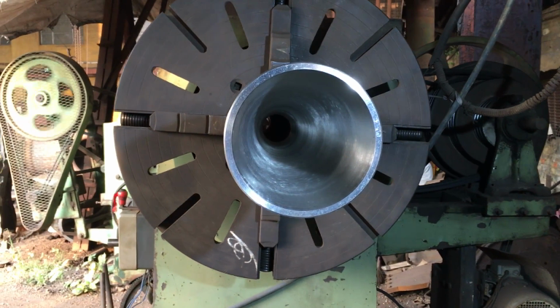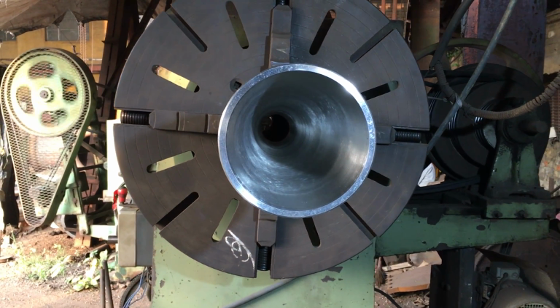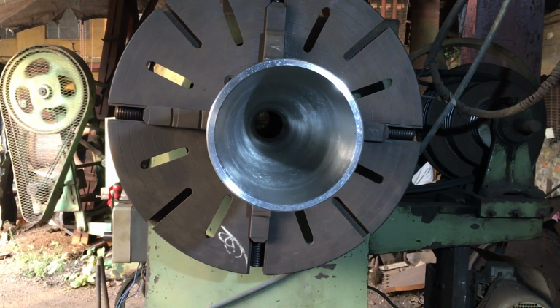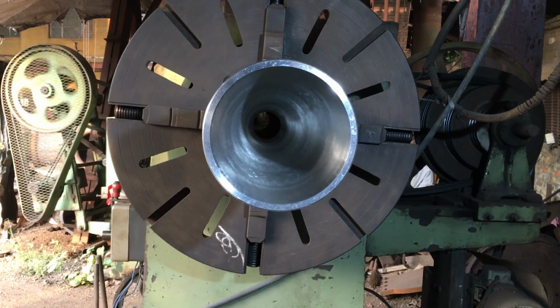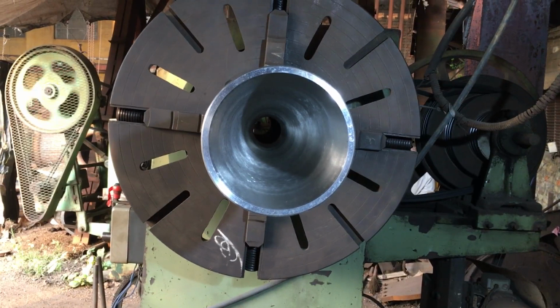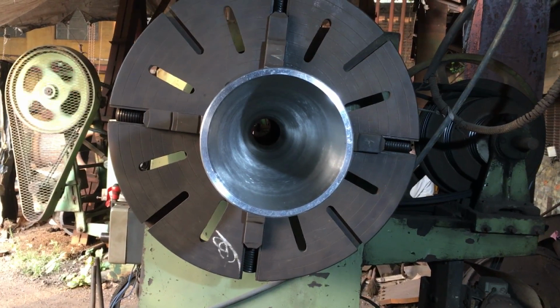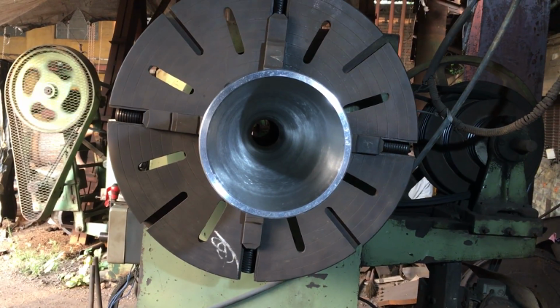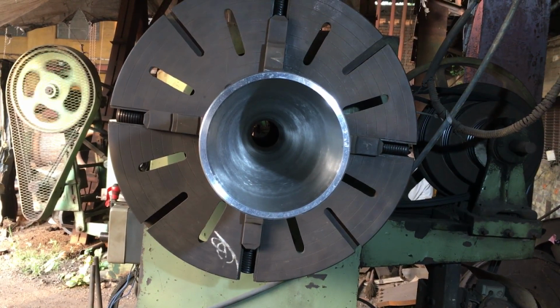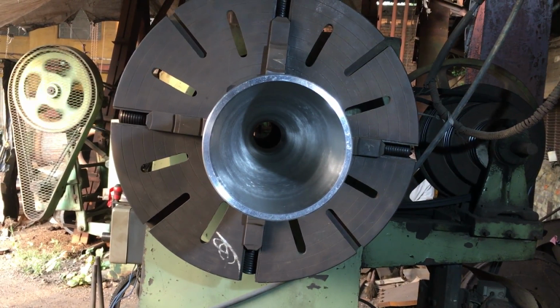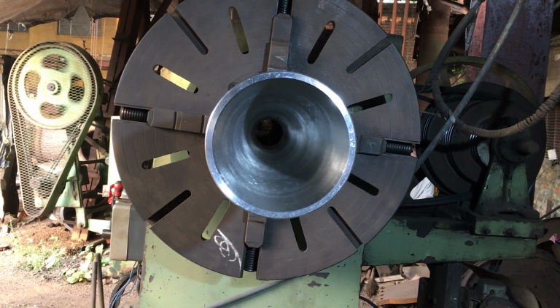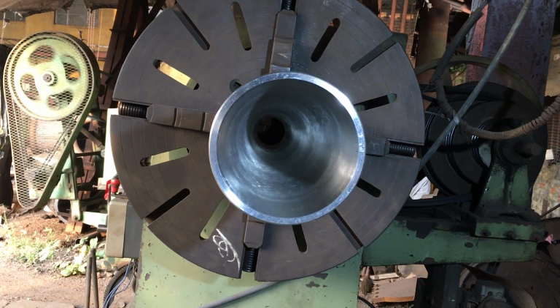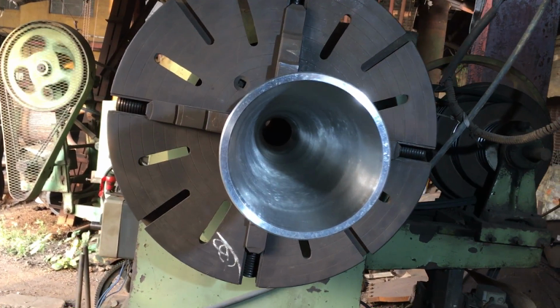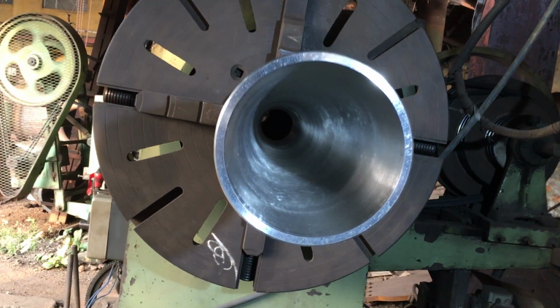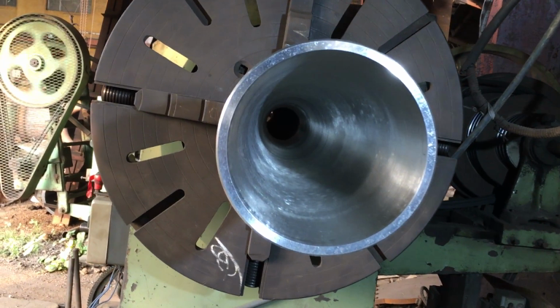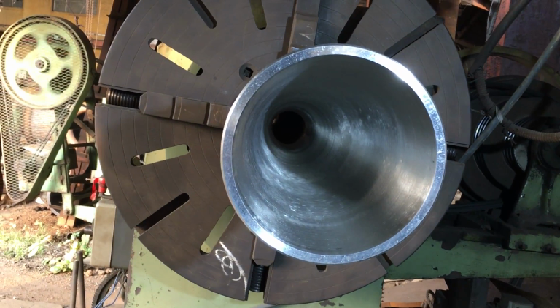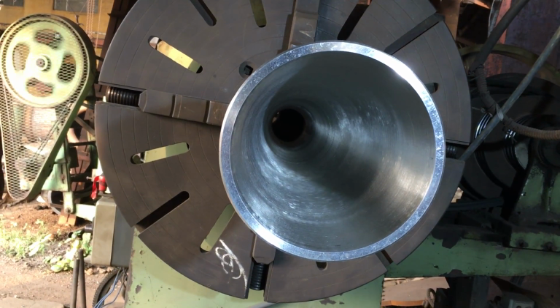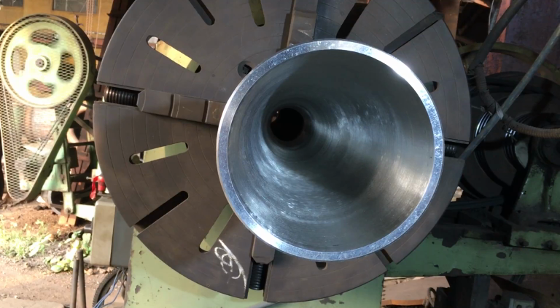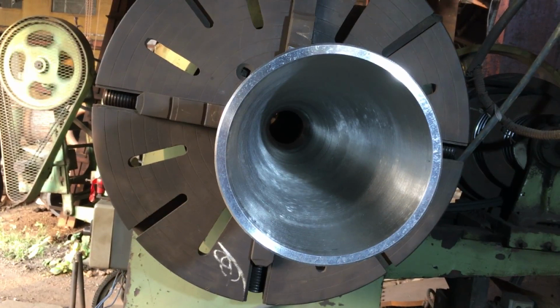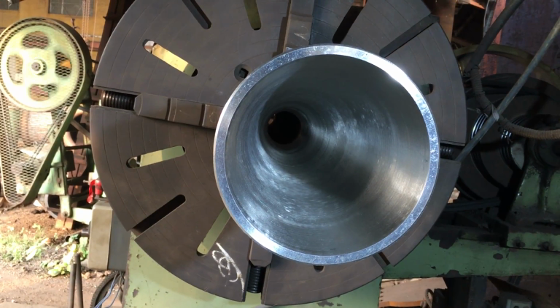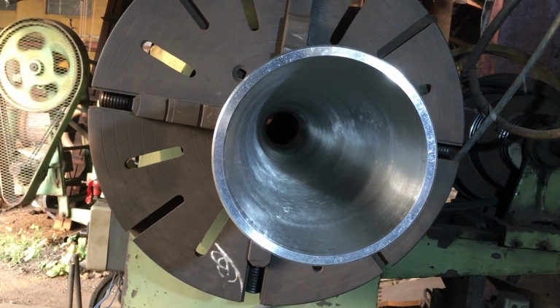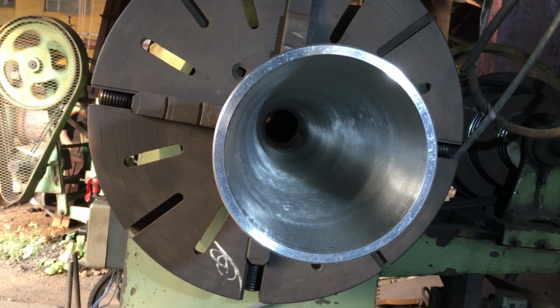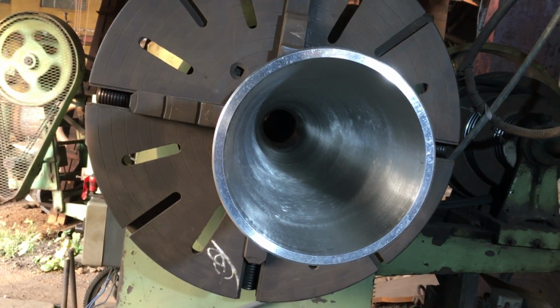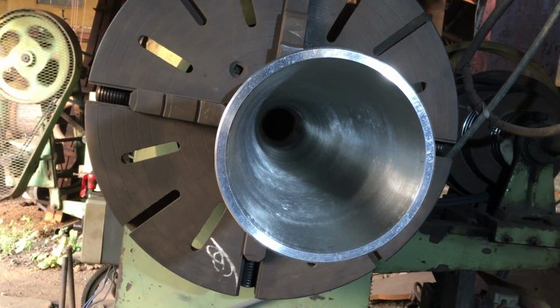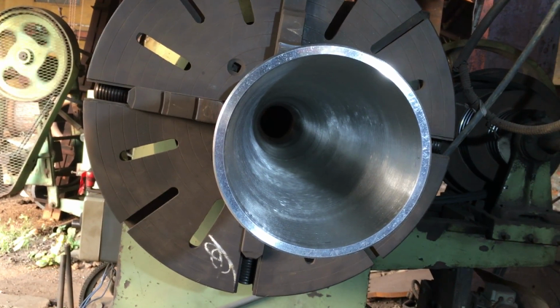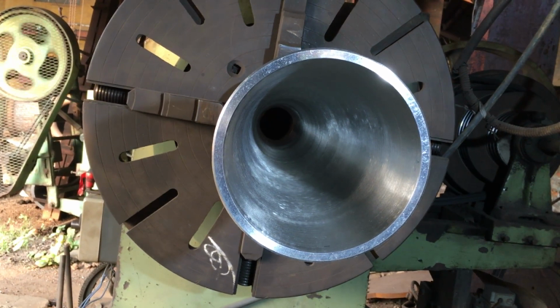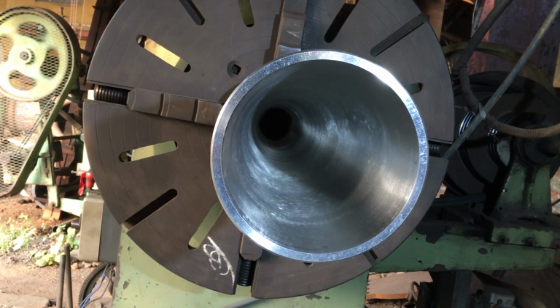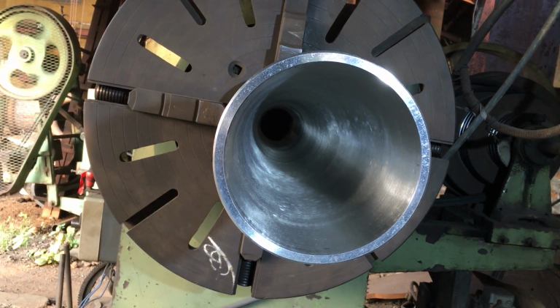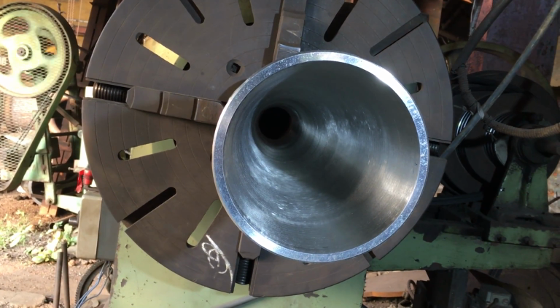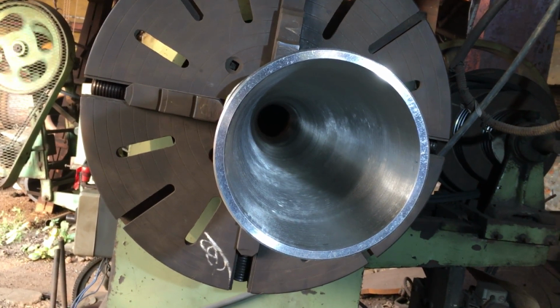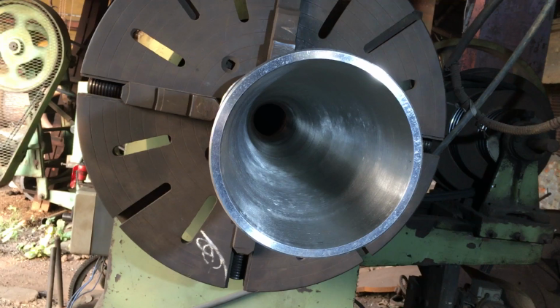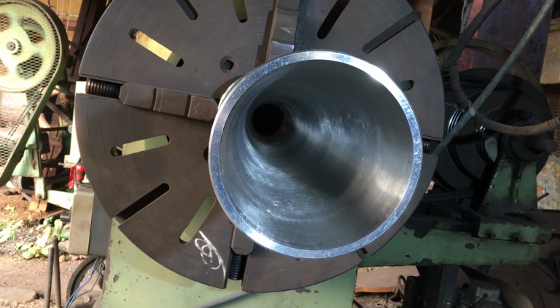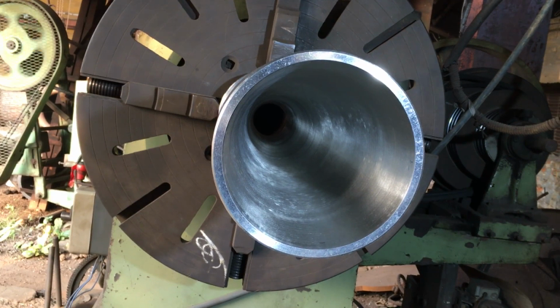The bore size right now is 180 millimeters, and on the far end it is around 65 millimeters.